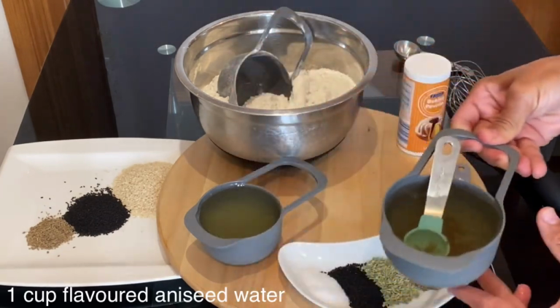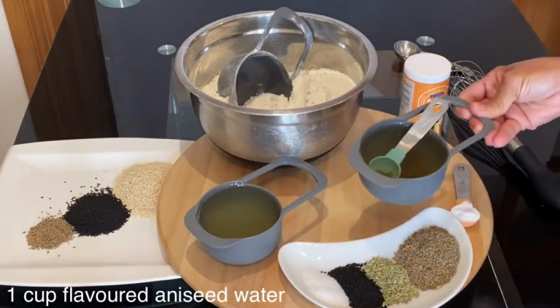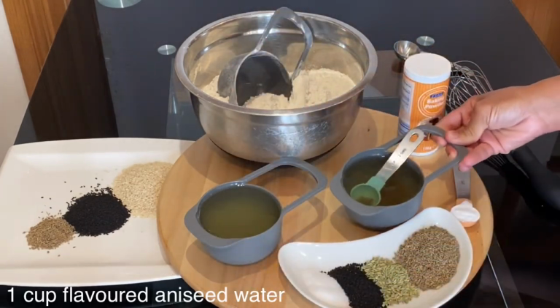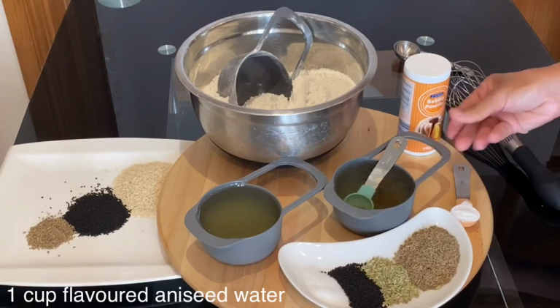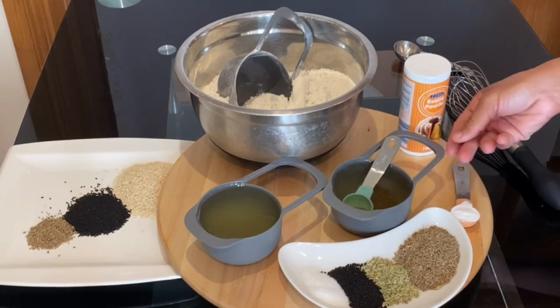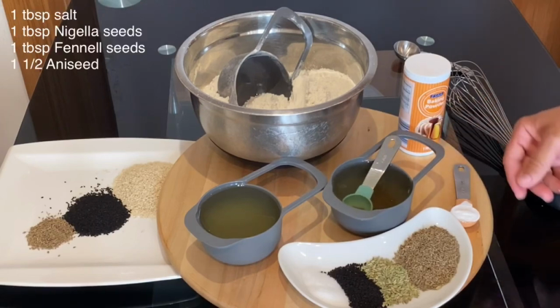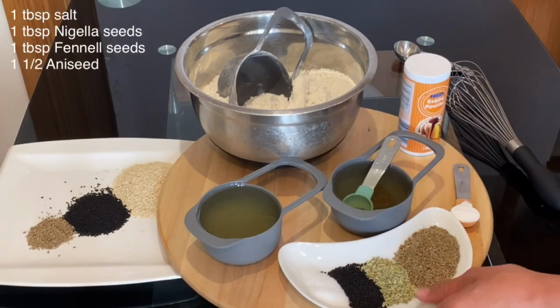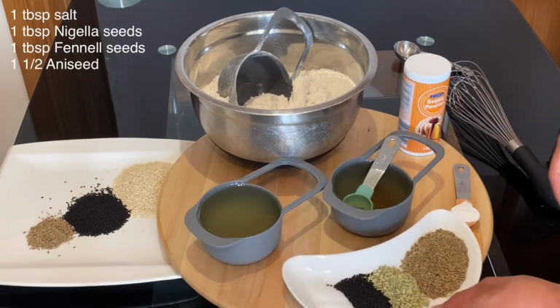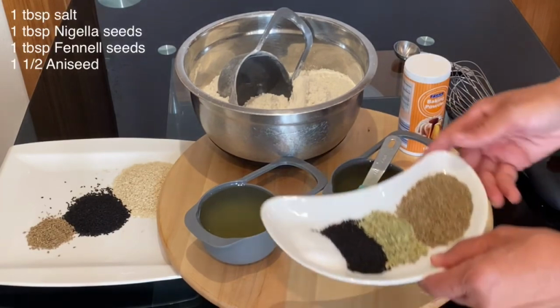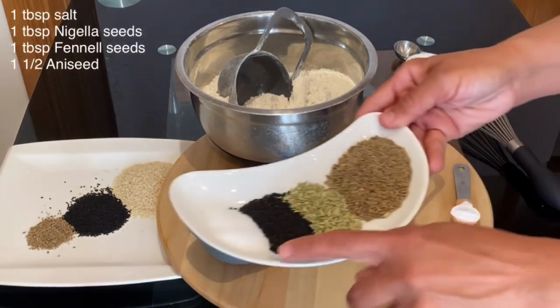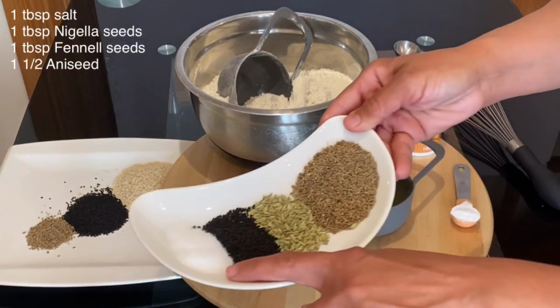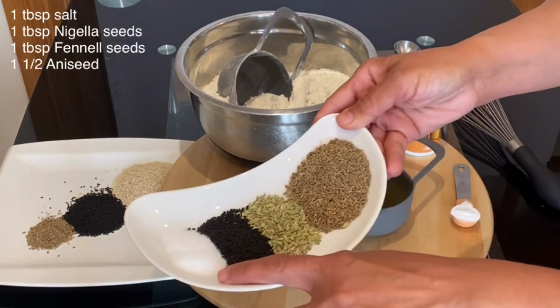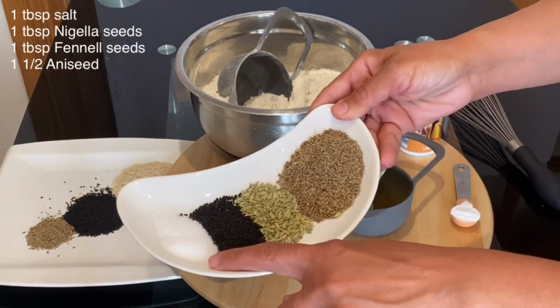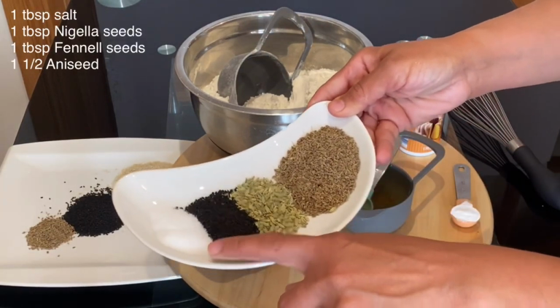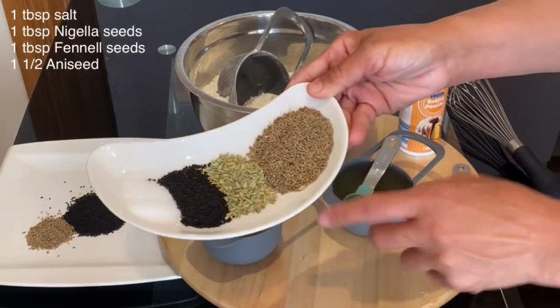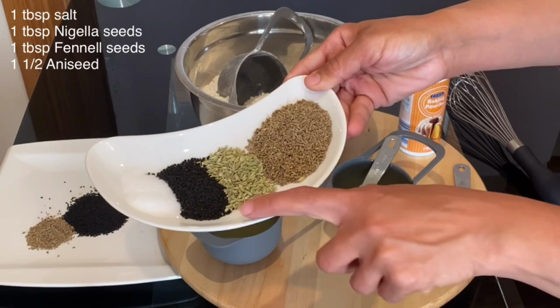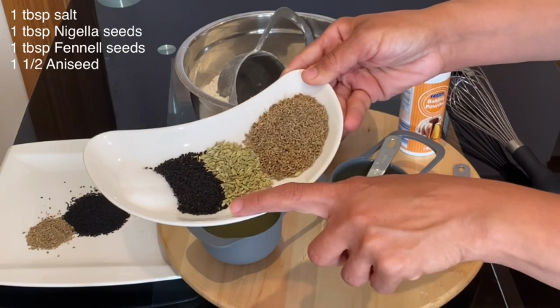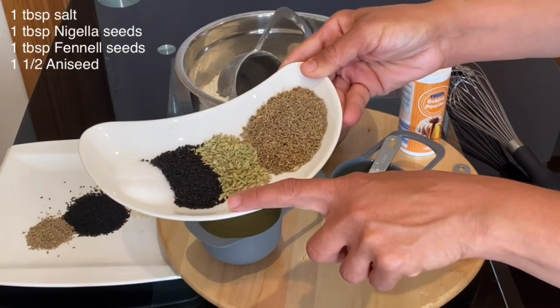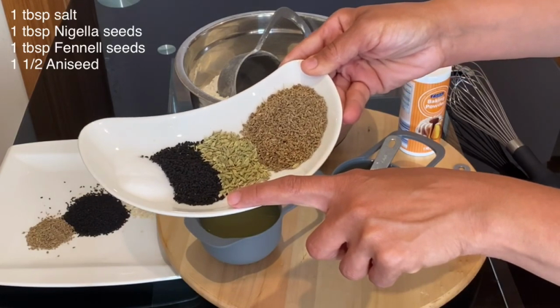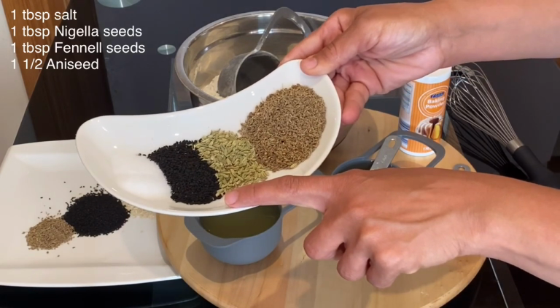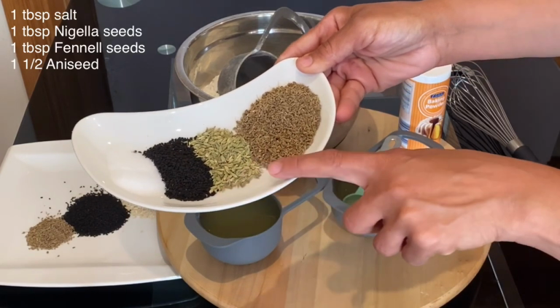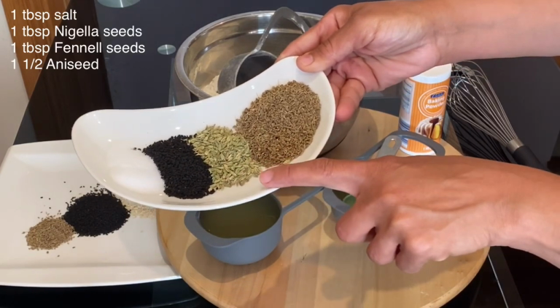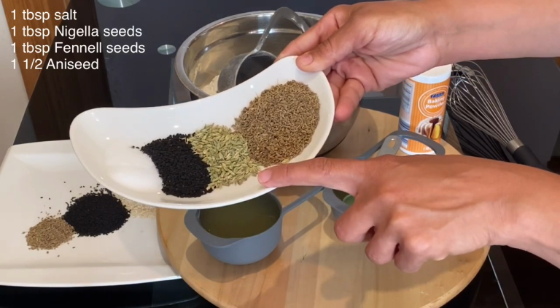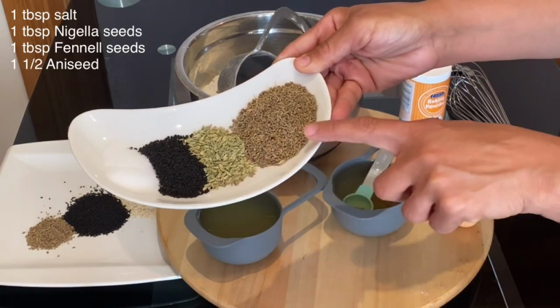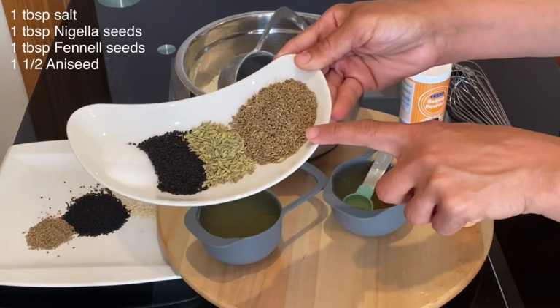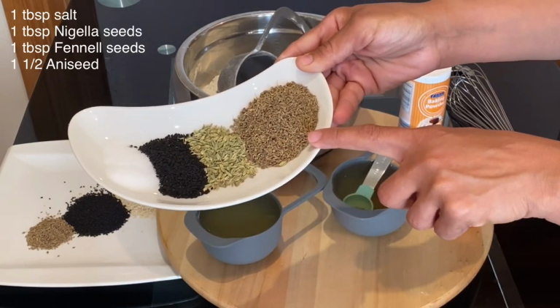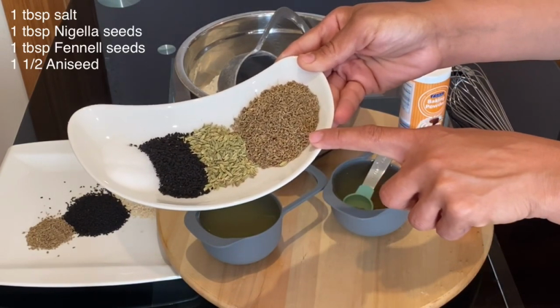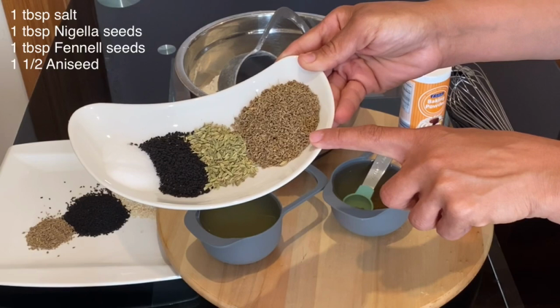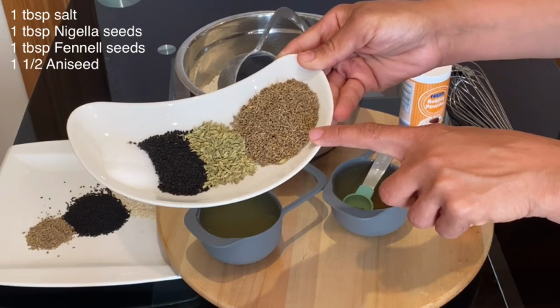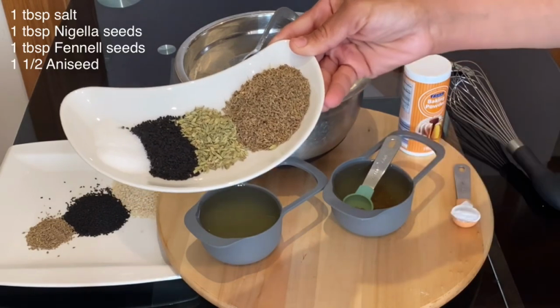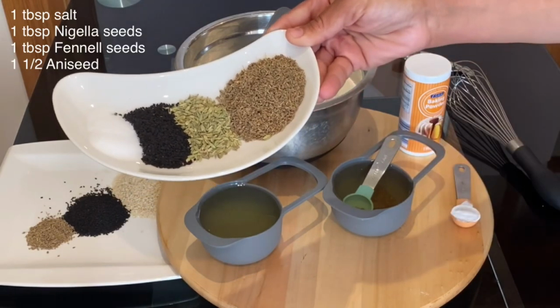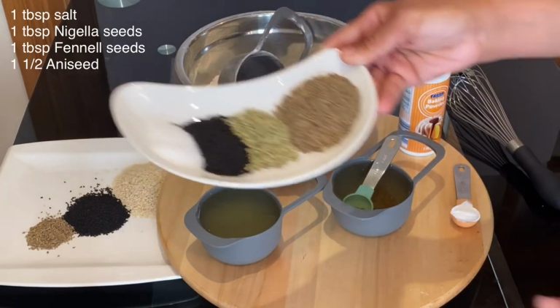My other ingredients are very simple. Here I have used one tablespoon of salt, one tablespoon of nigella seed, one tablespoon of fennel seed, and one and a half tablespoon of aniseed.